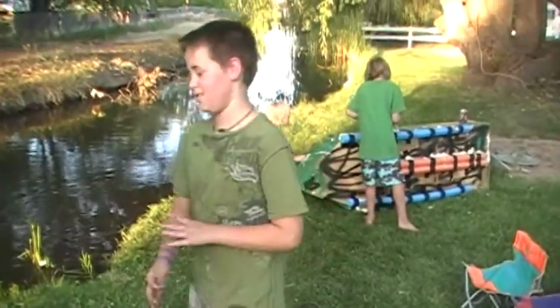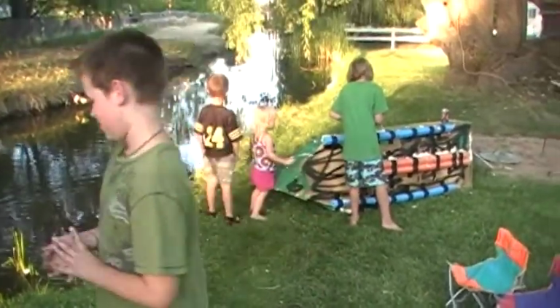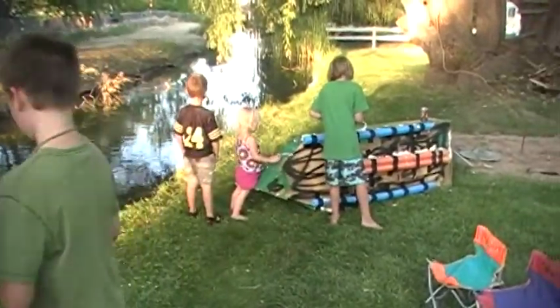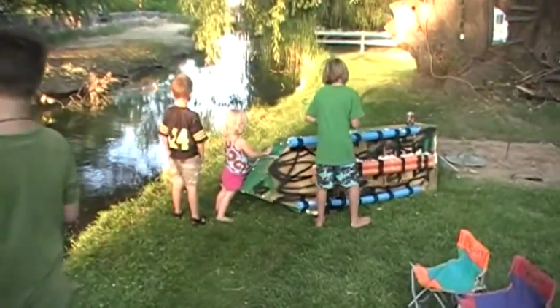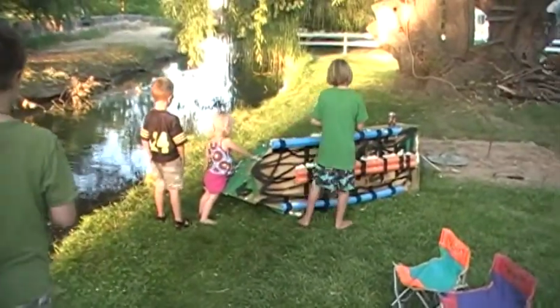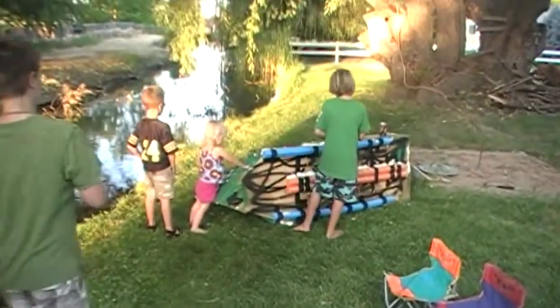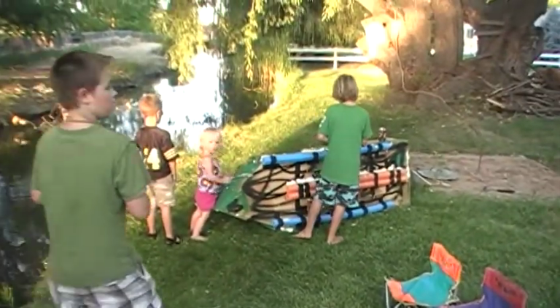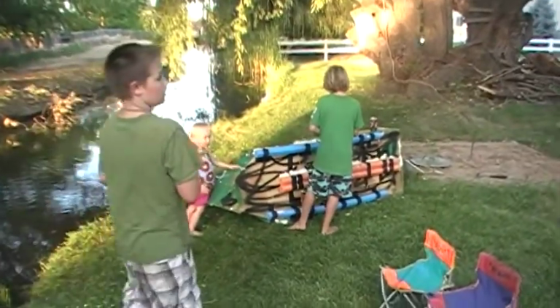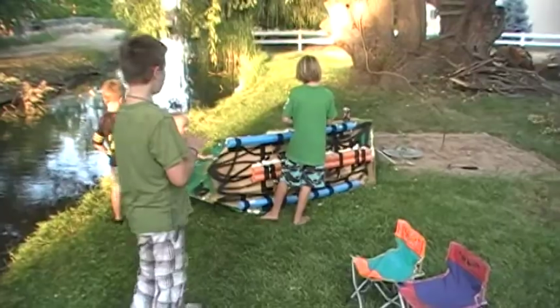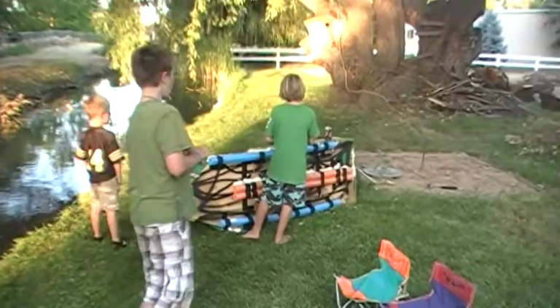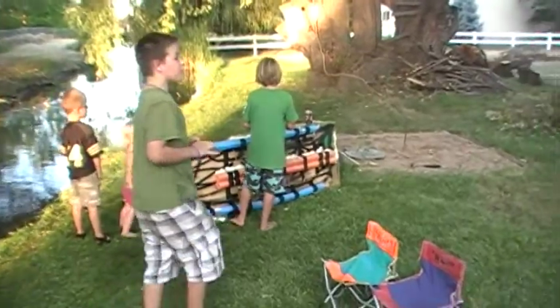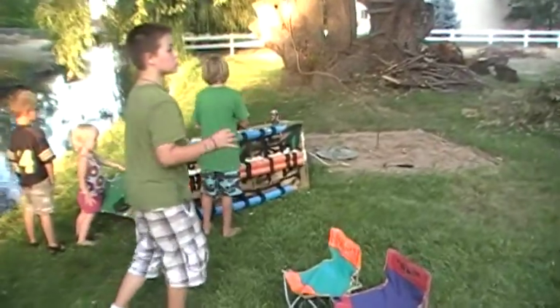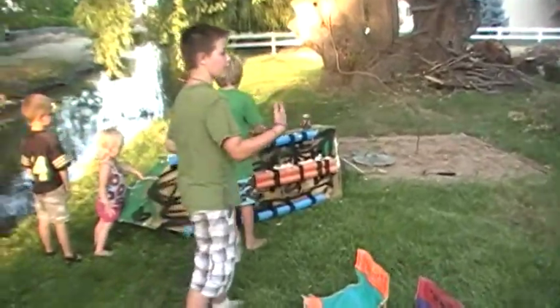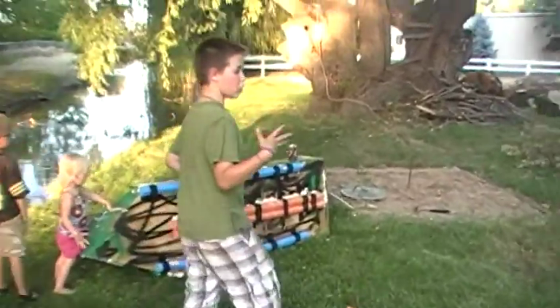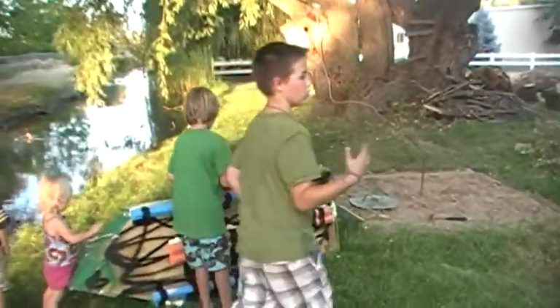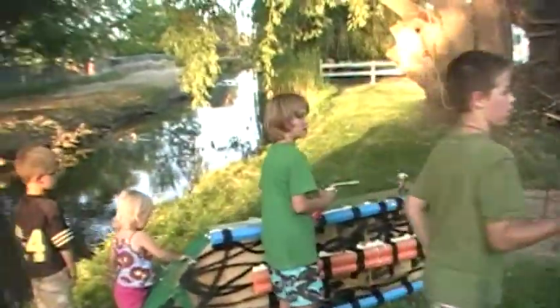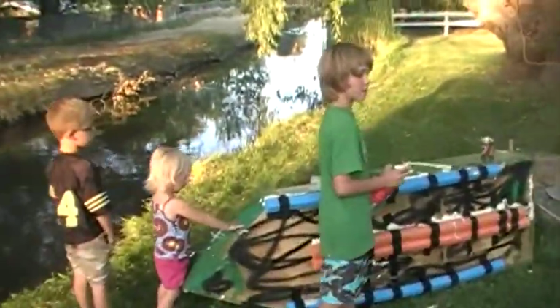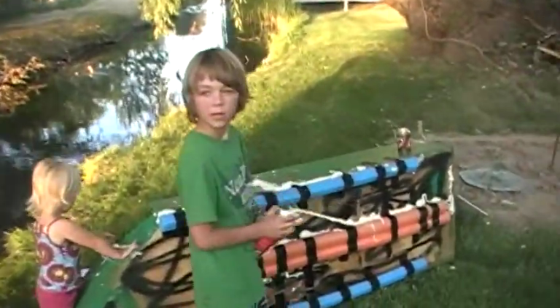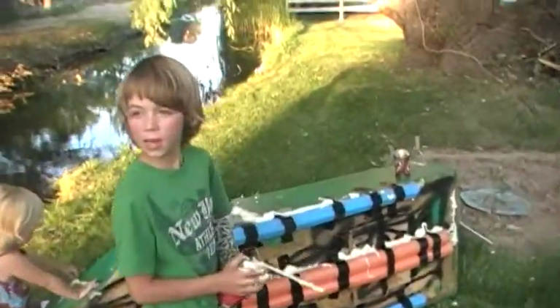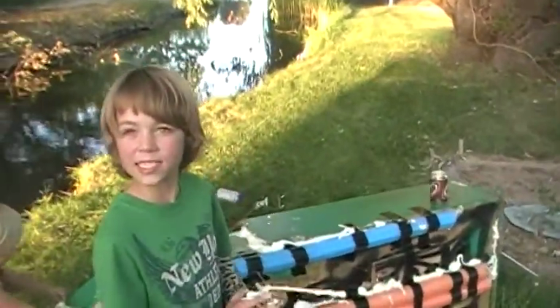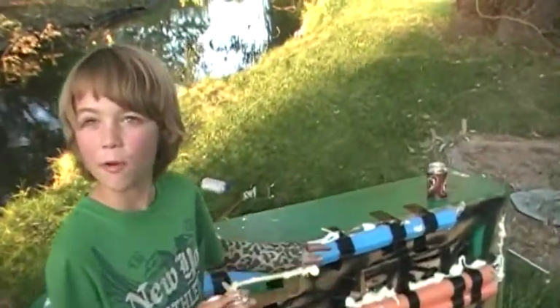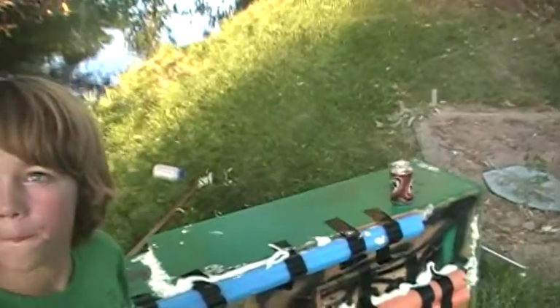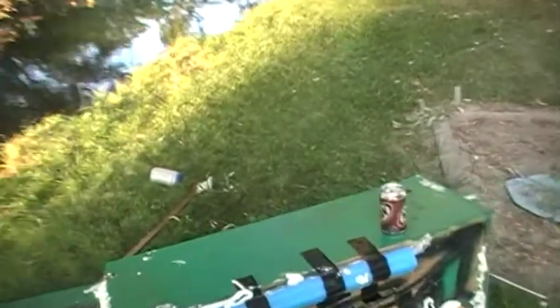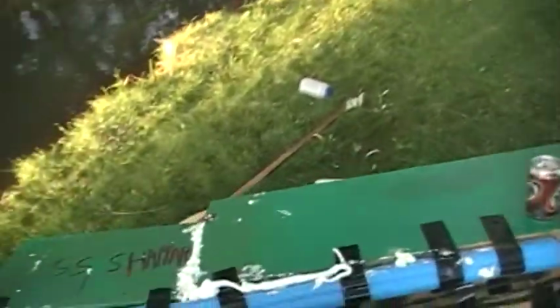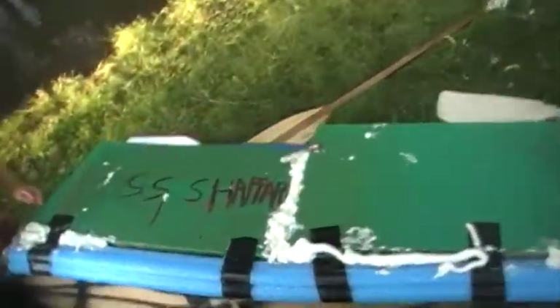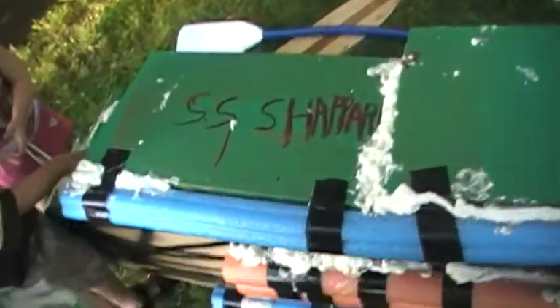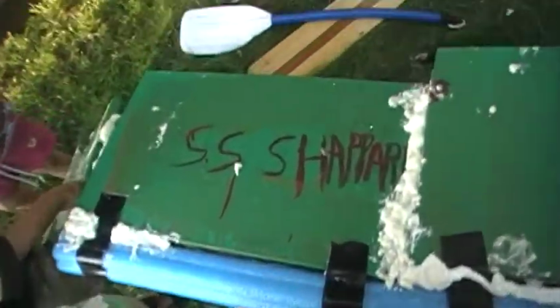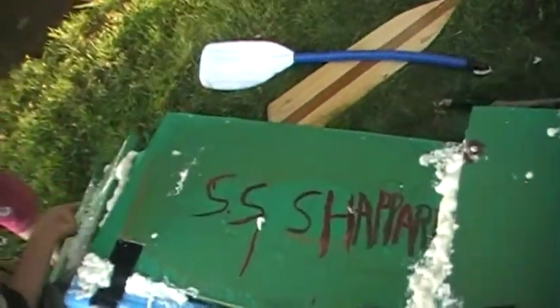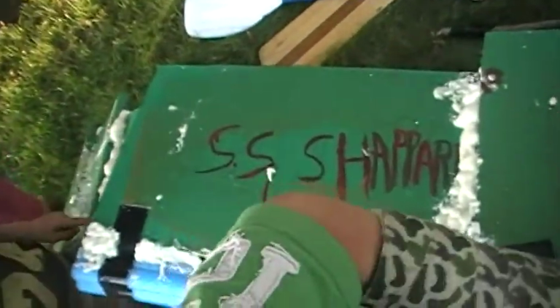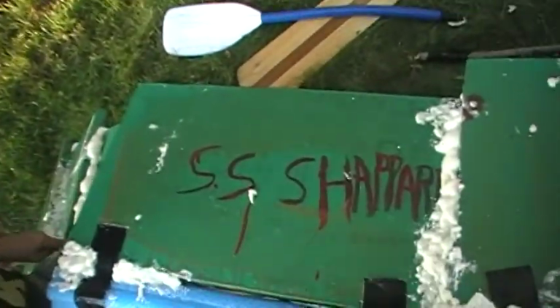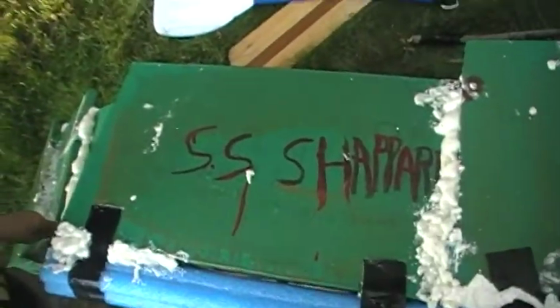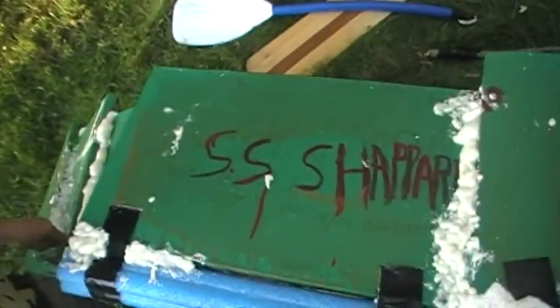Let's see how she... It helps it float, too. We'll show you. It's like styrofoam — it'll expand and help it float. That's so cool.